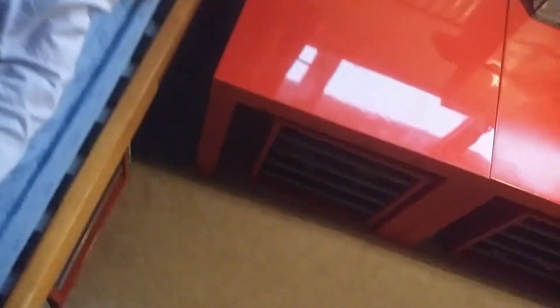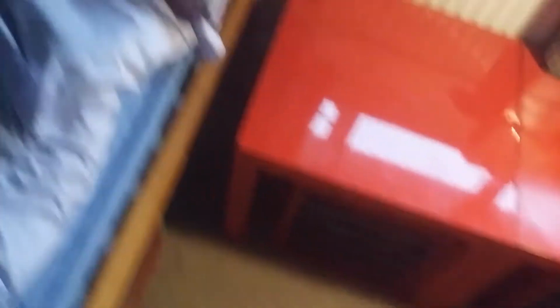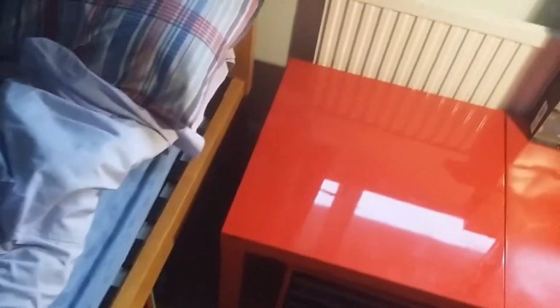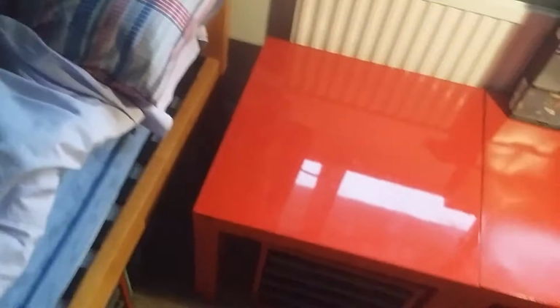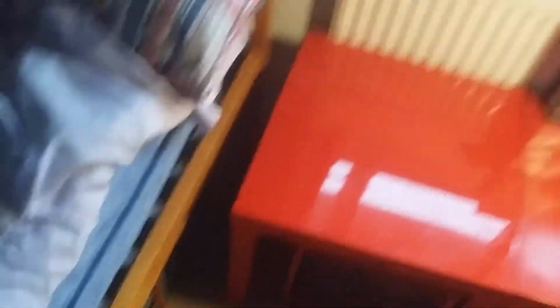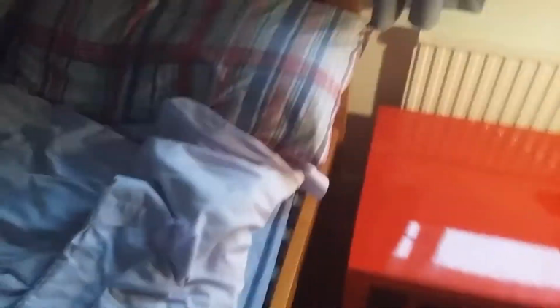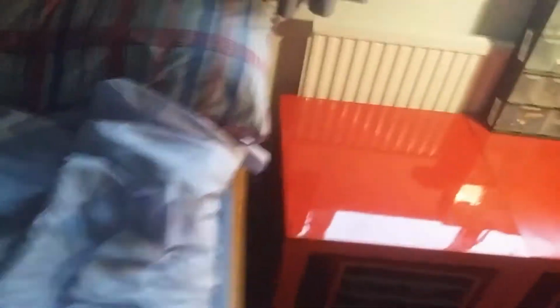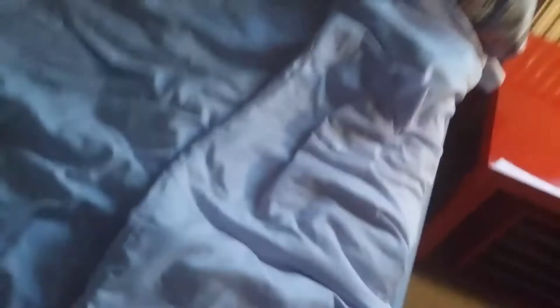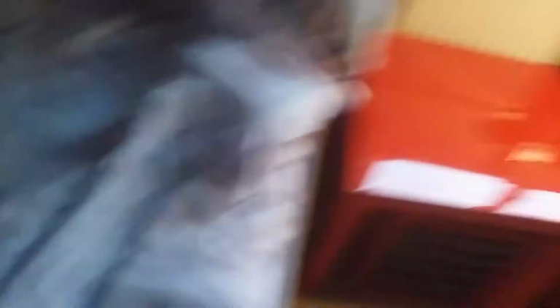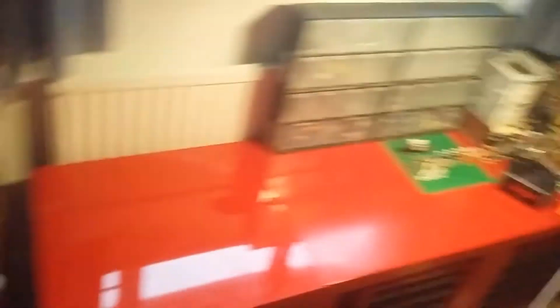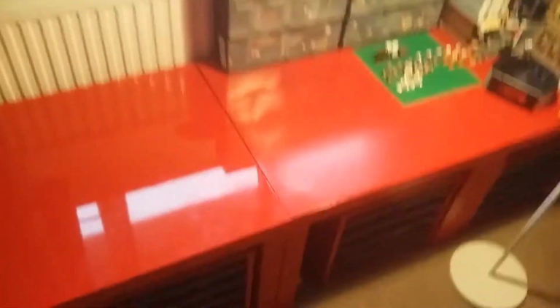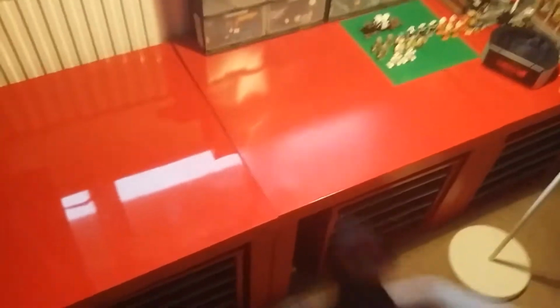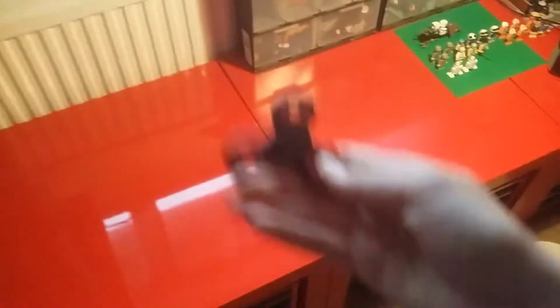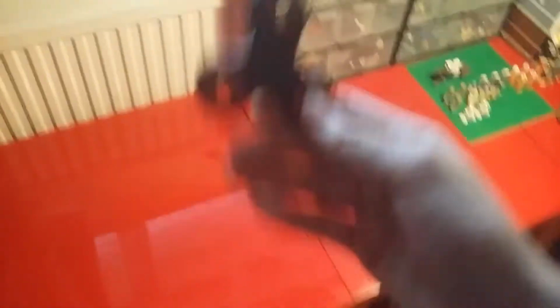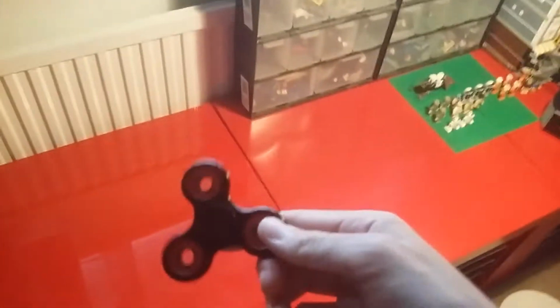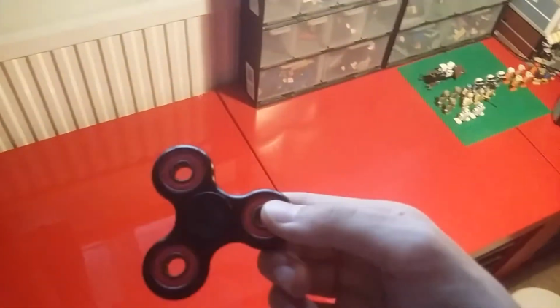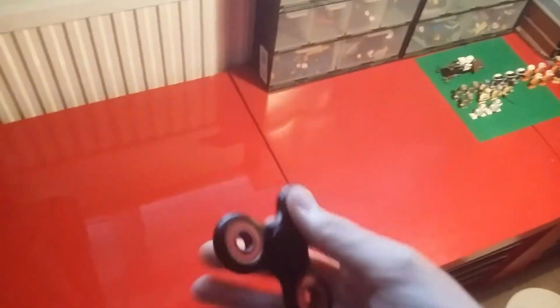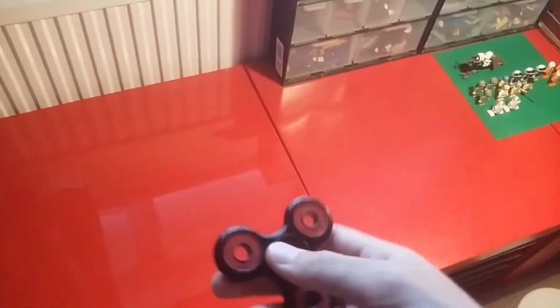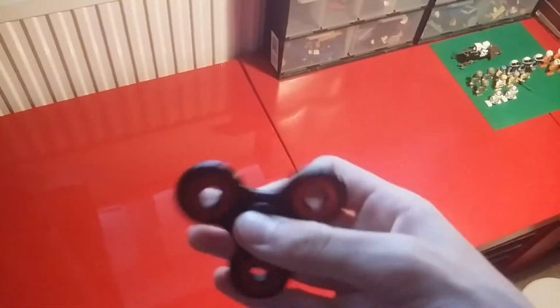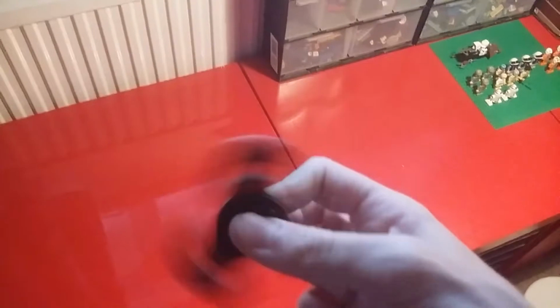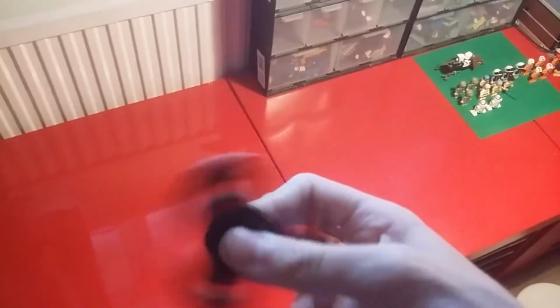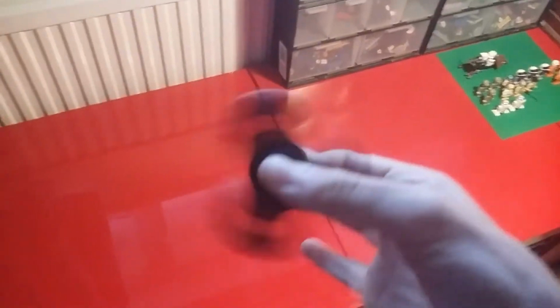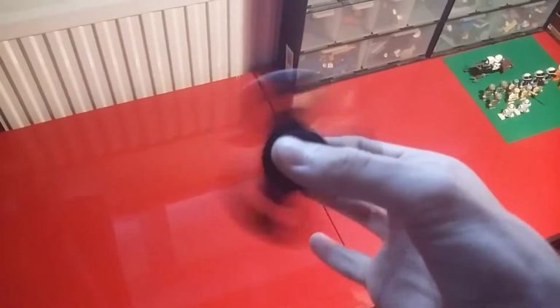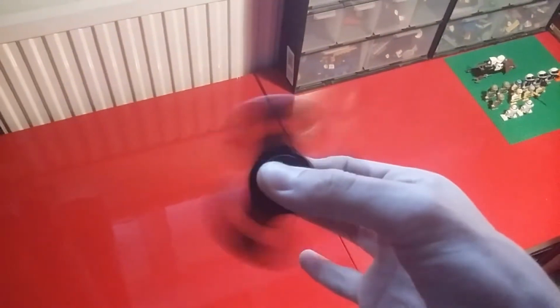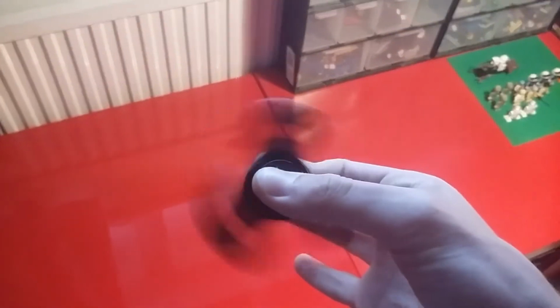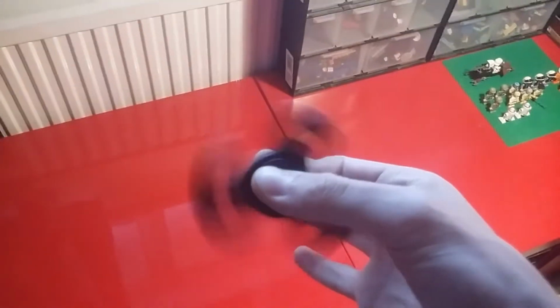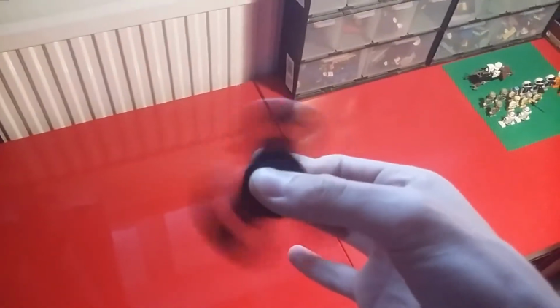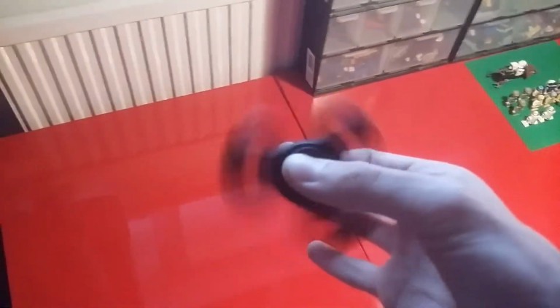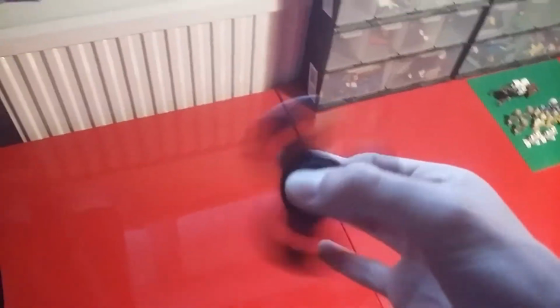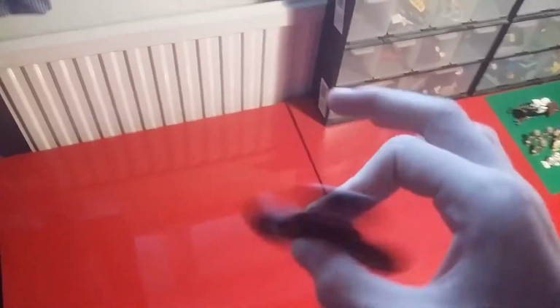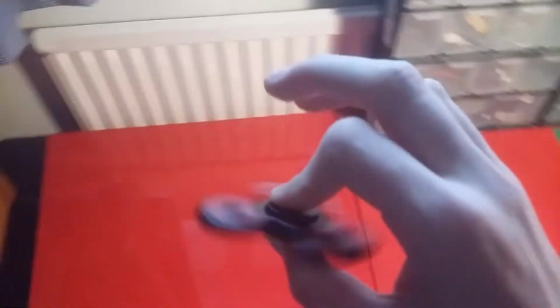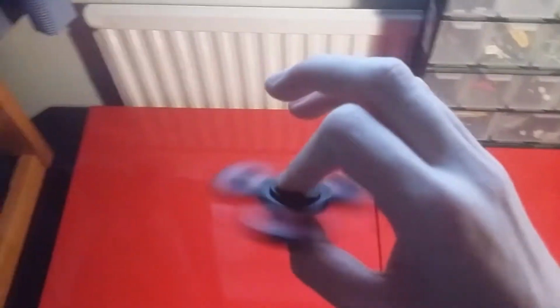One of the prizes was a fidget spinner and I won it, which is awesome. I'm so addicted to it.